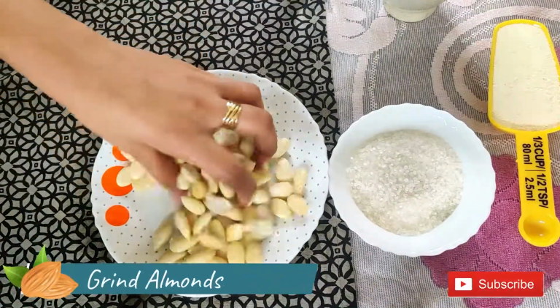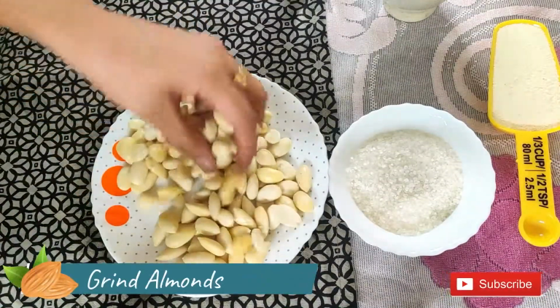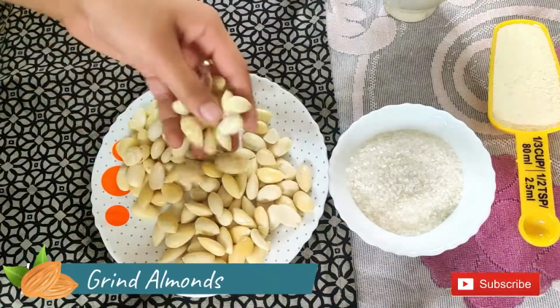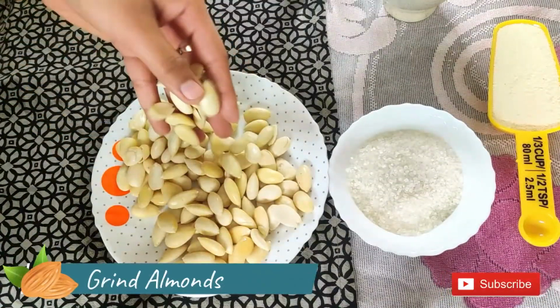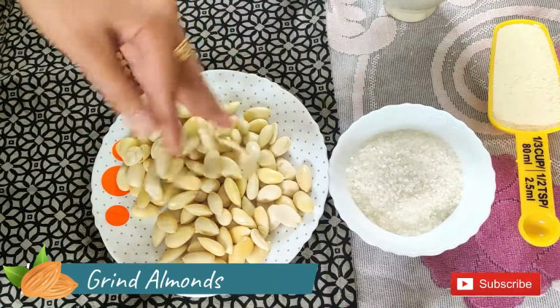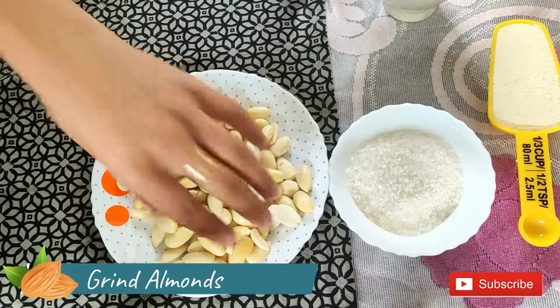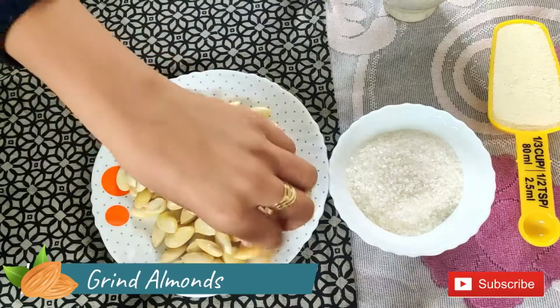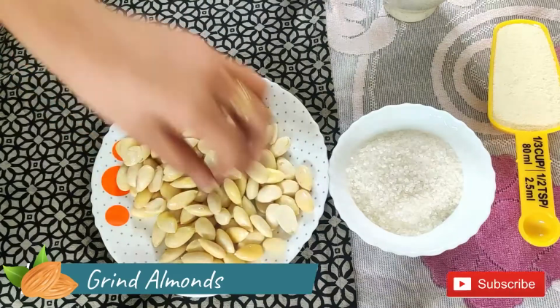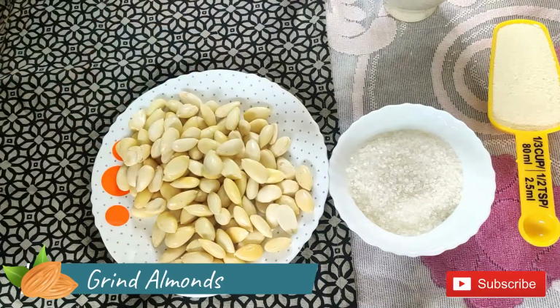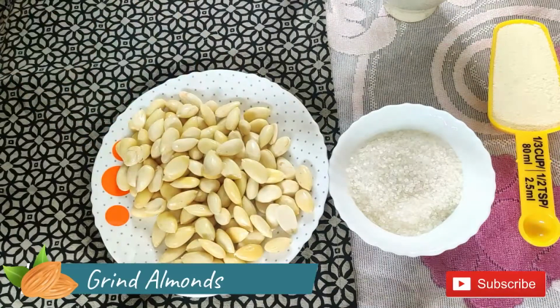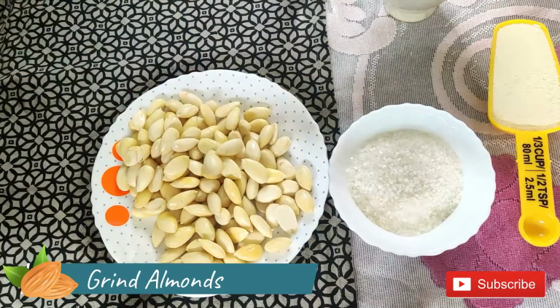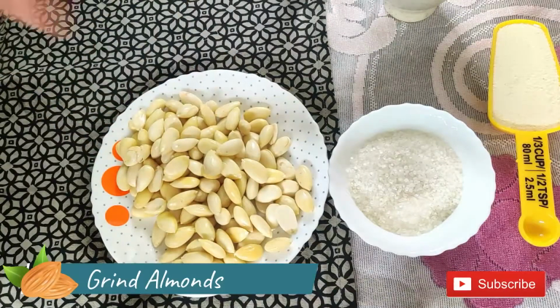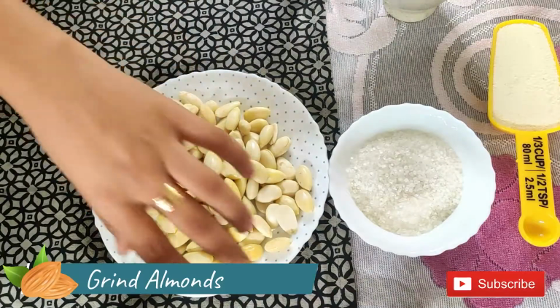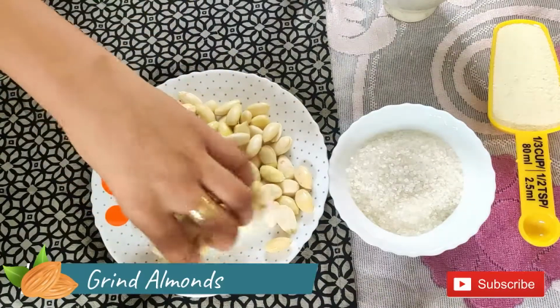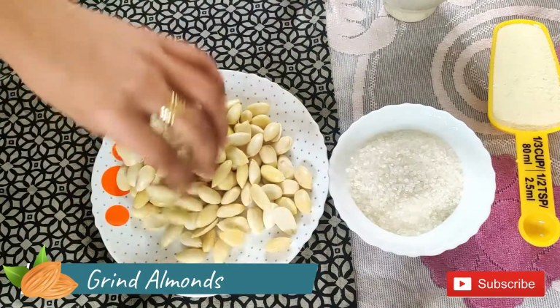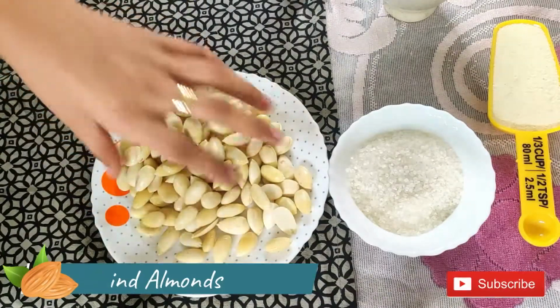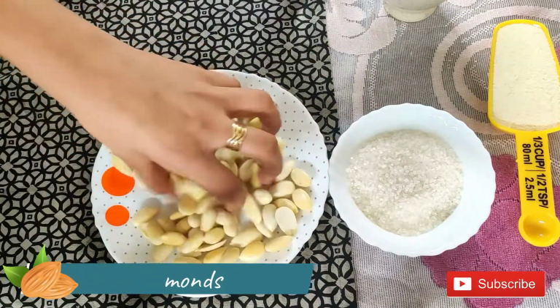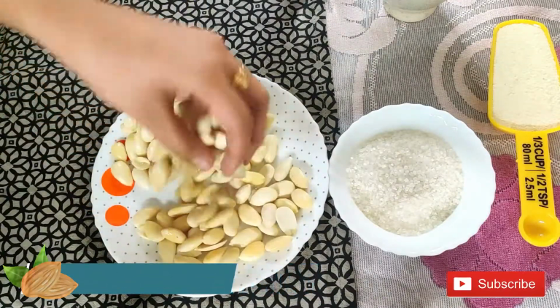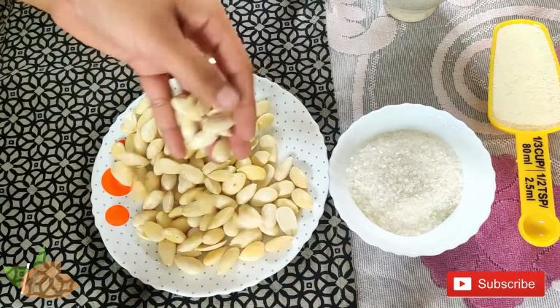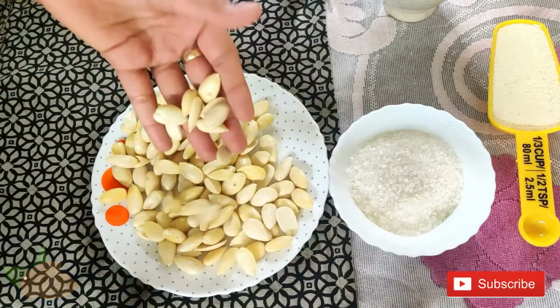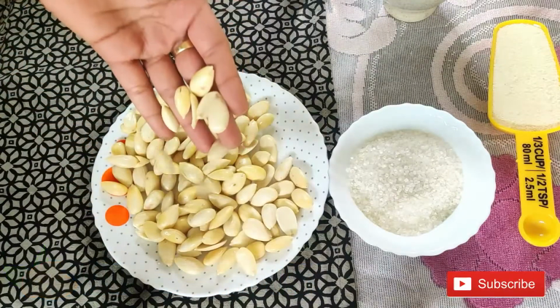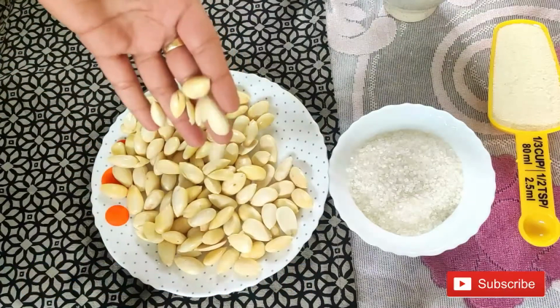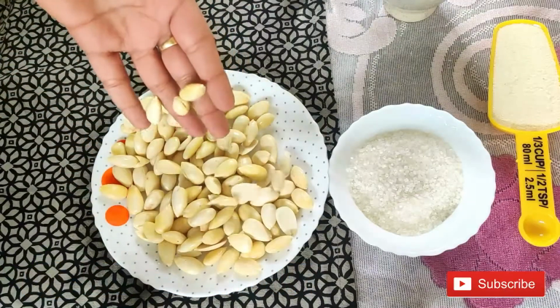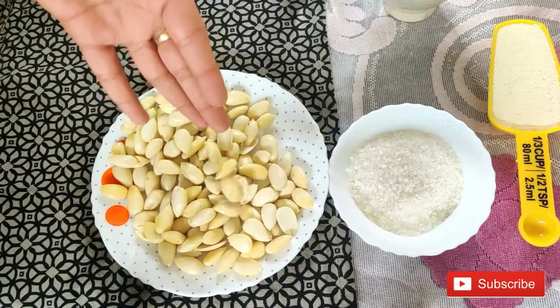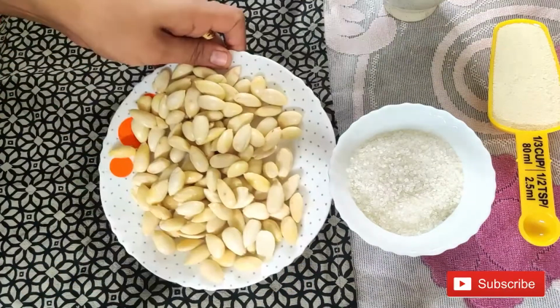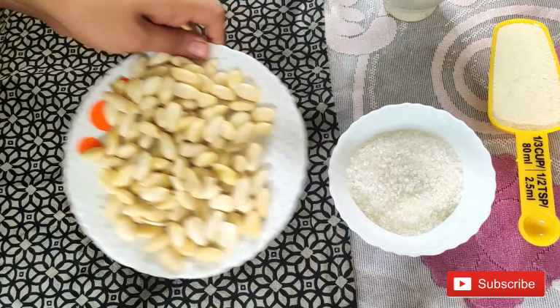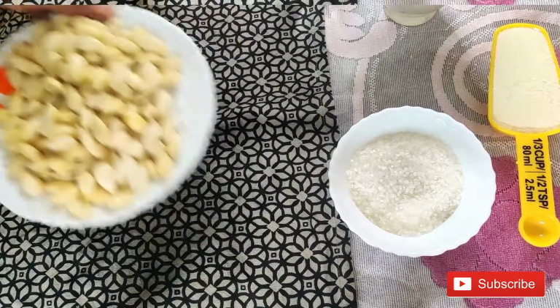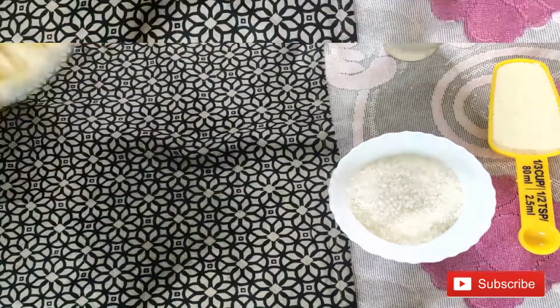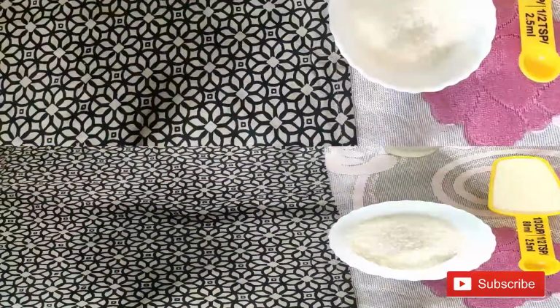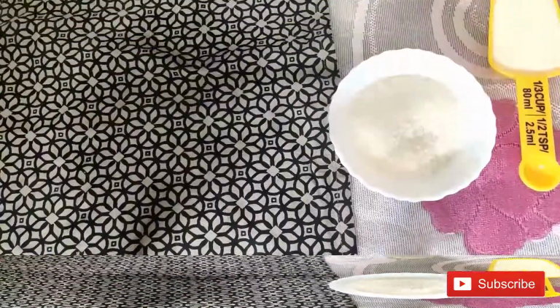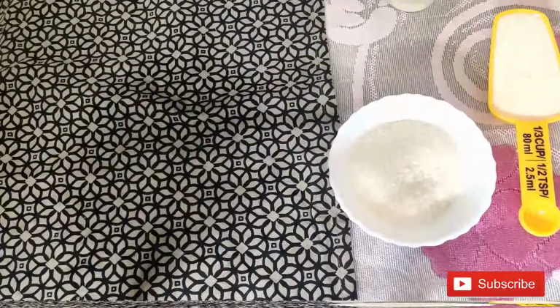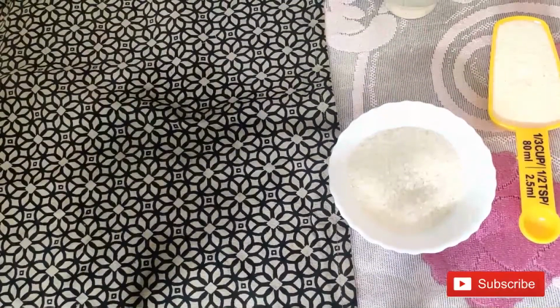Now we will put them together. It is up to you. I have put these Badam.